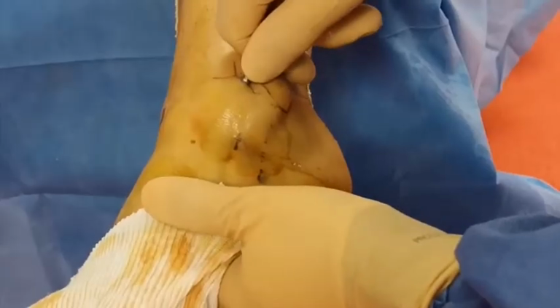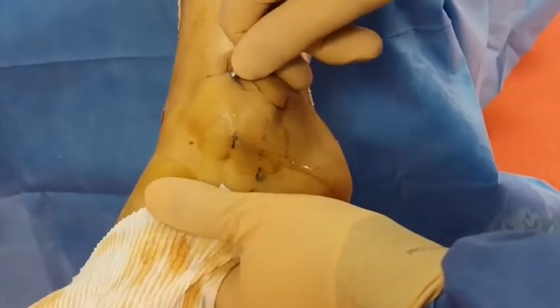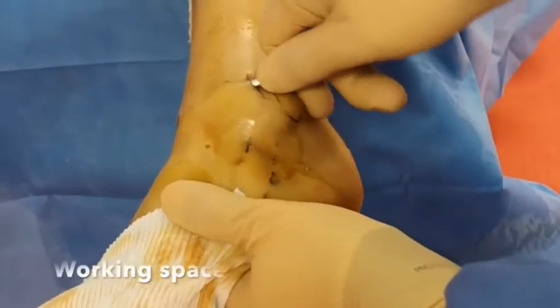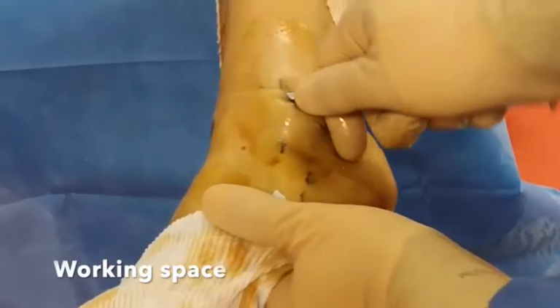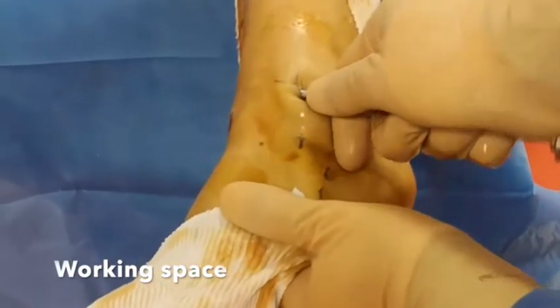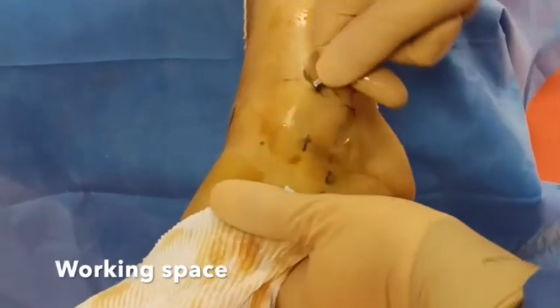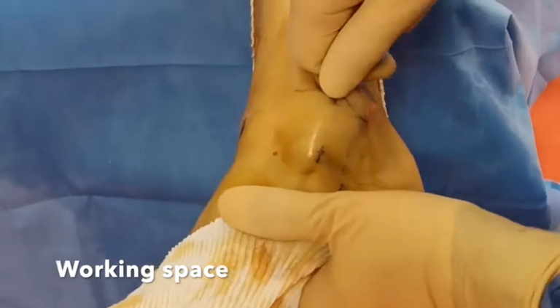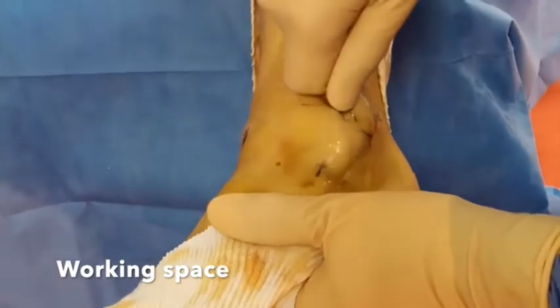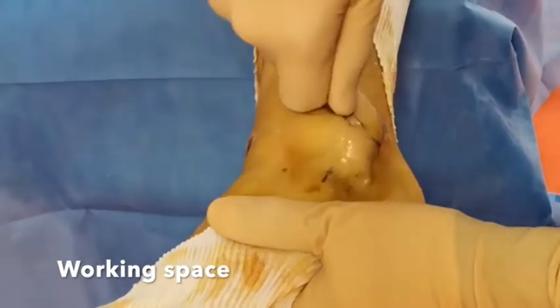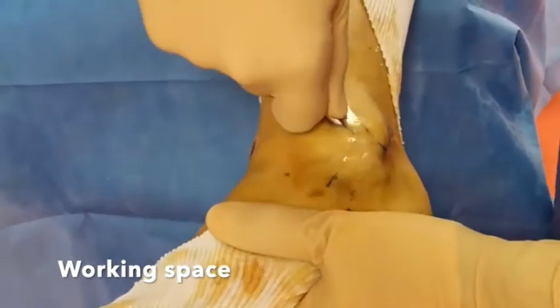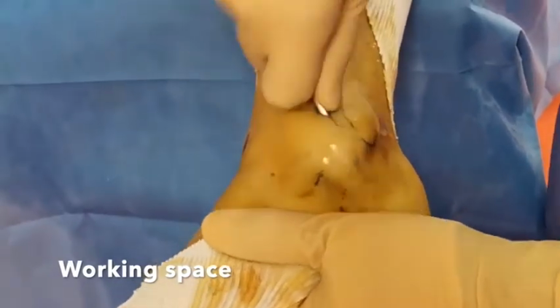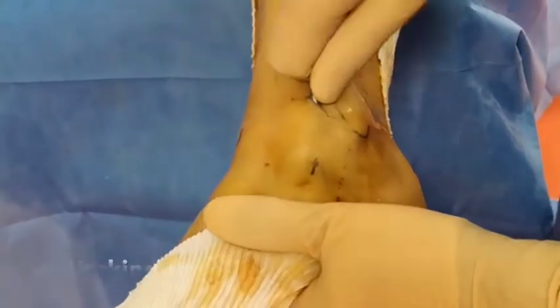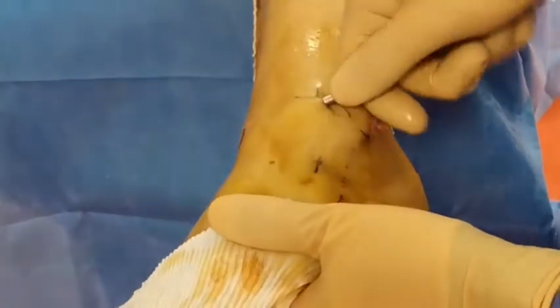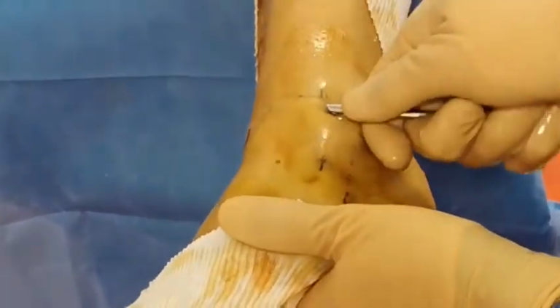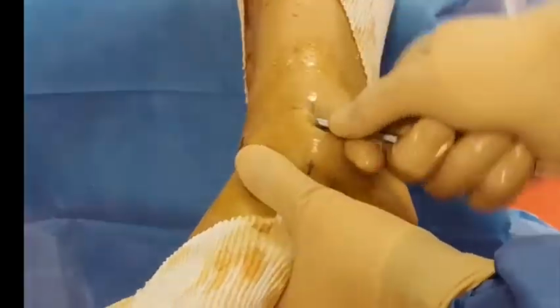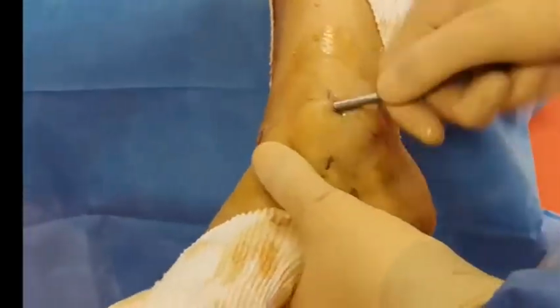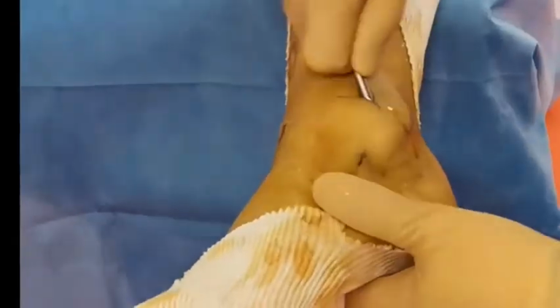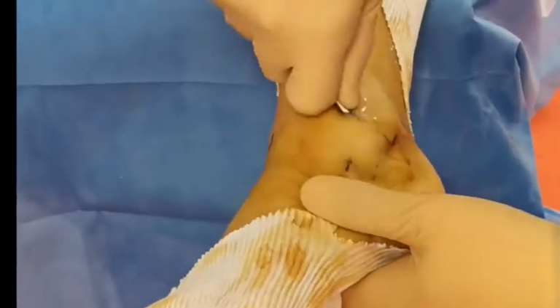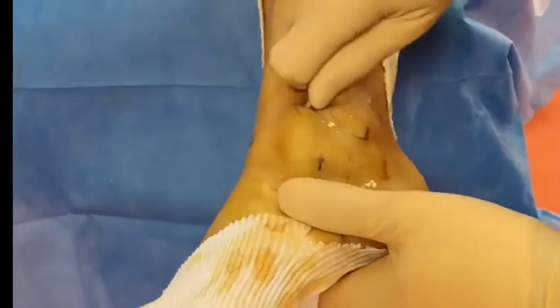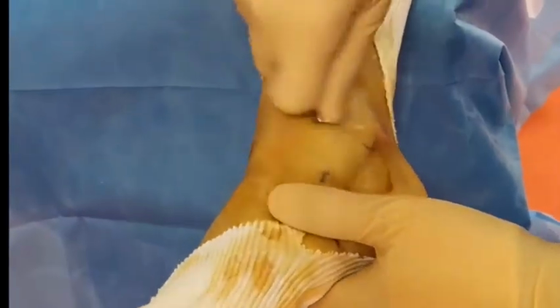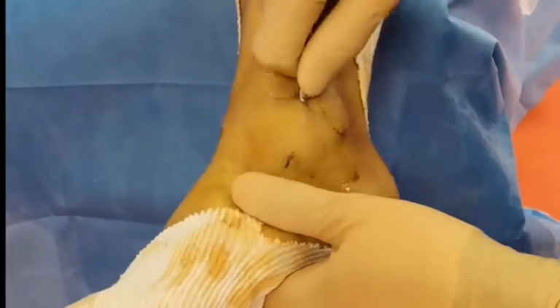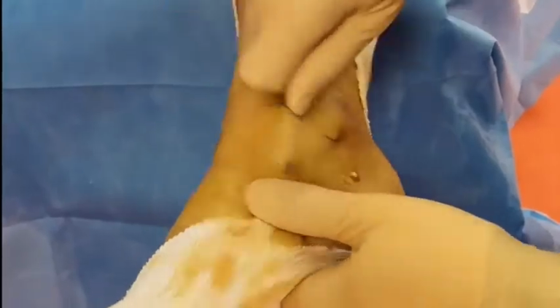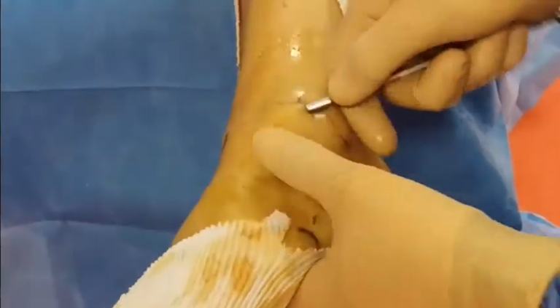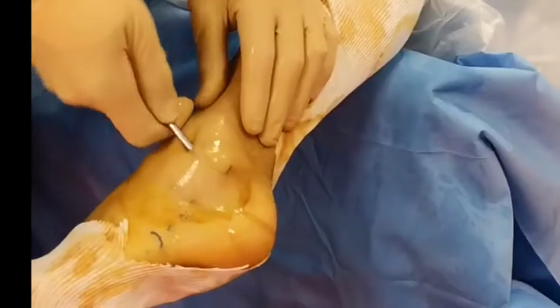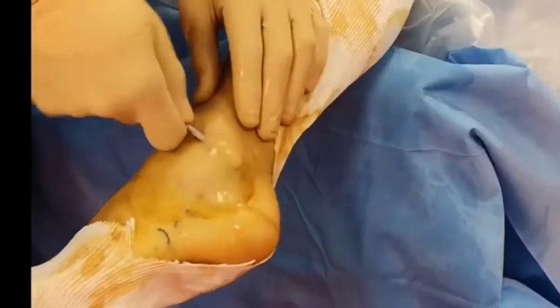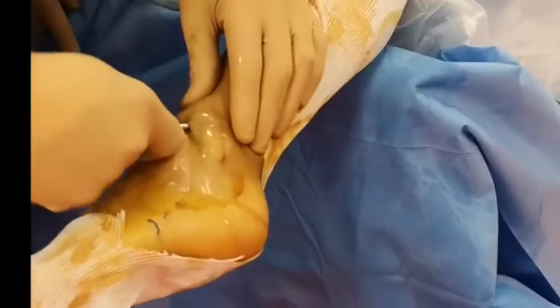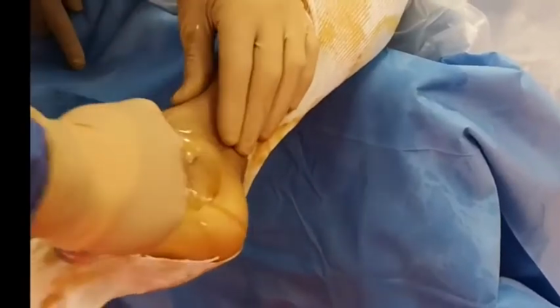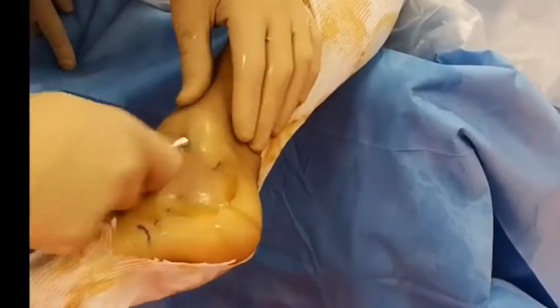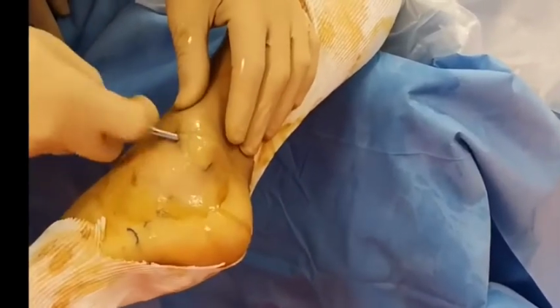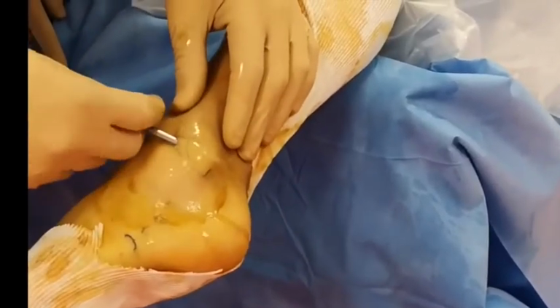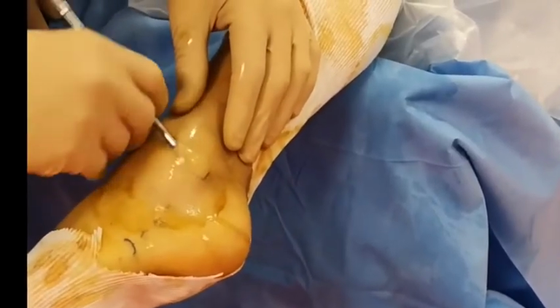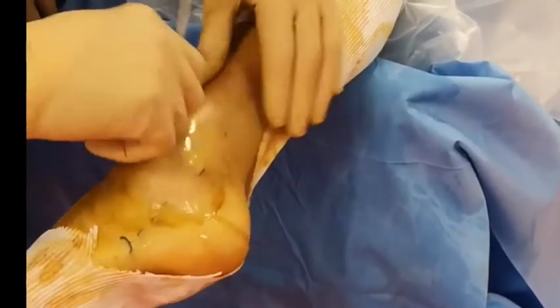Before starting the endoscopy, a working space is created using a smooth trocar between the skin and the inferior extensor retinaculum. Circular movements will enlarge this area for later access and will keep the cutaneous nerves away.